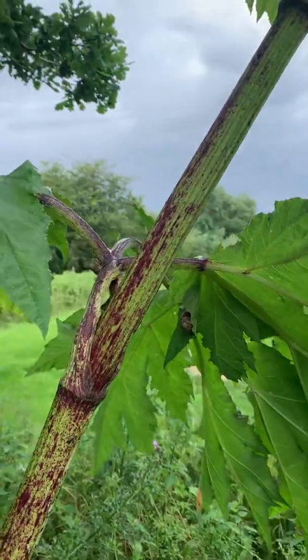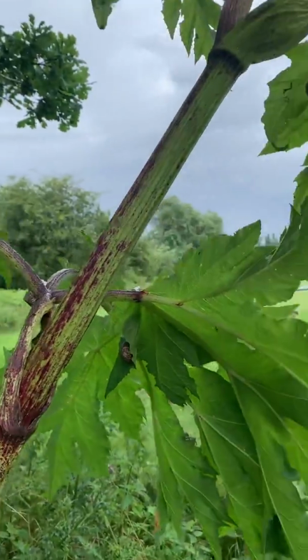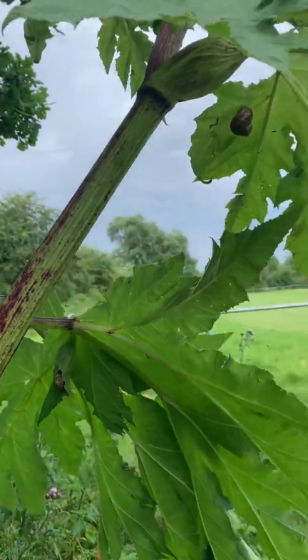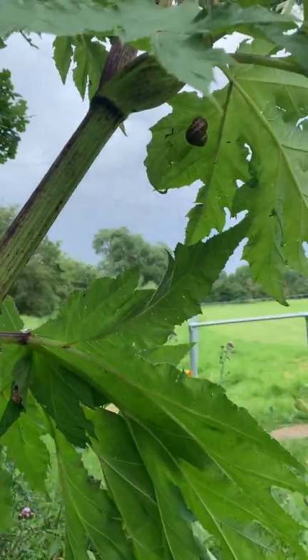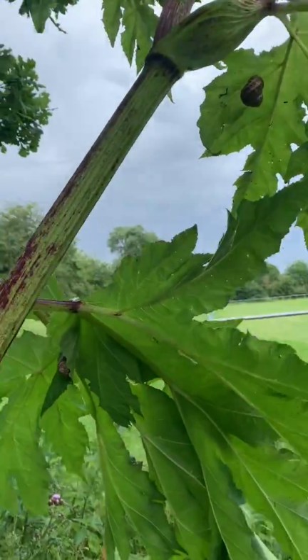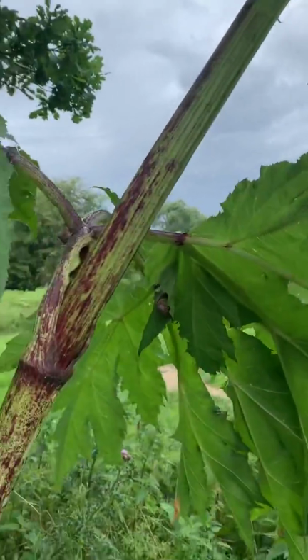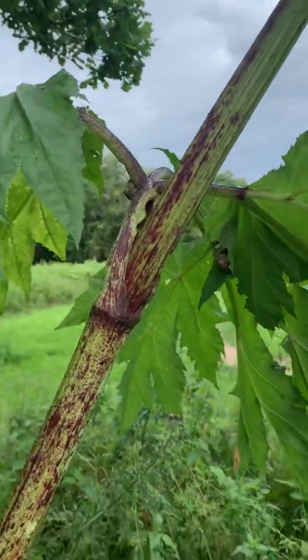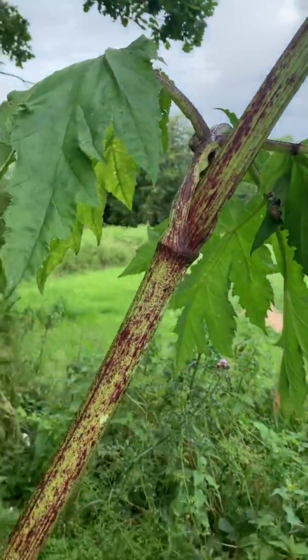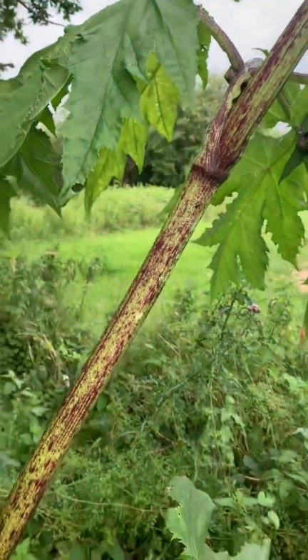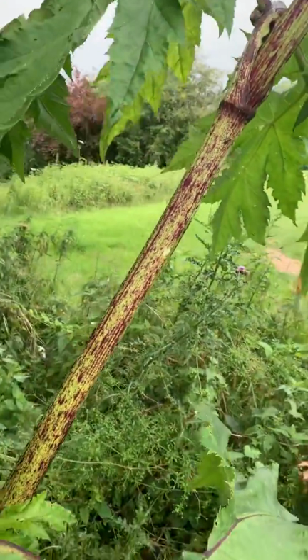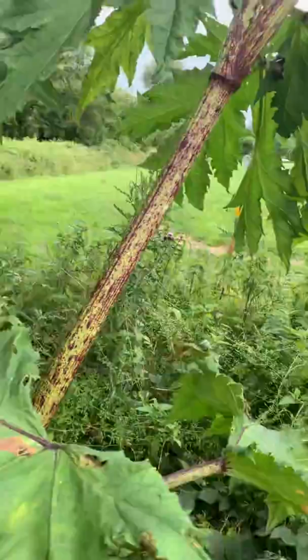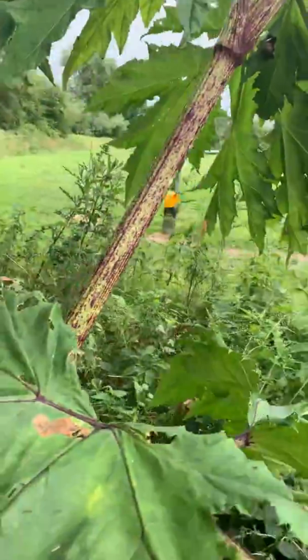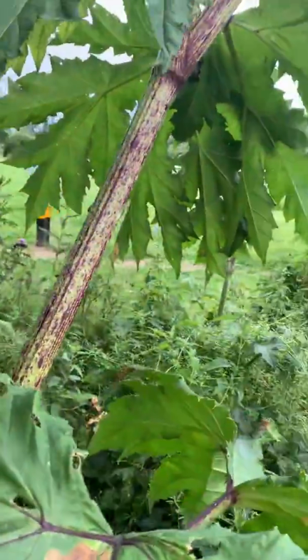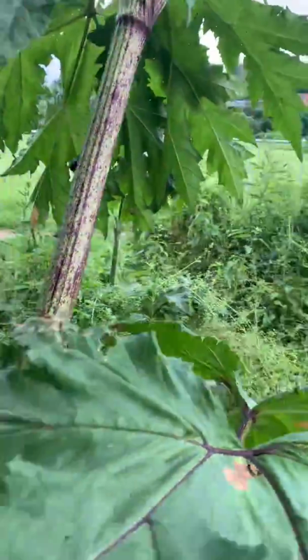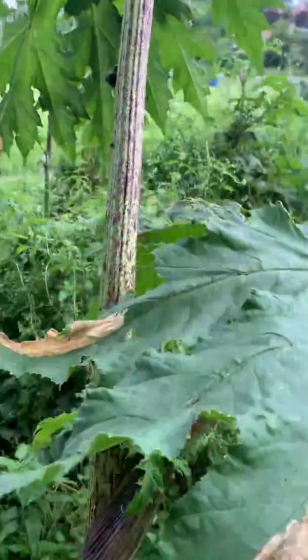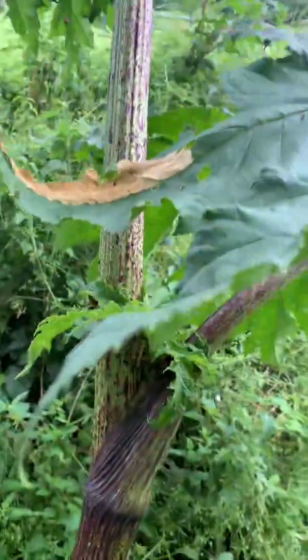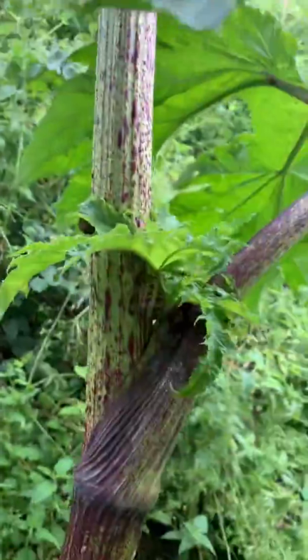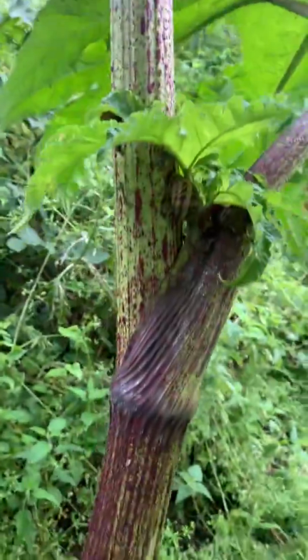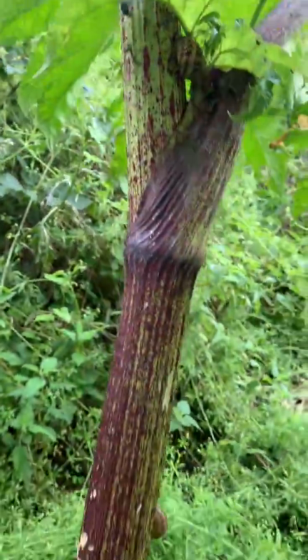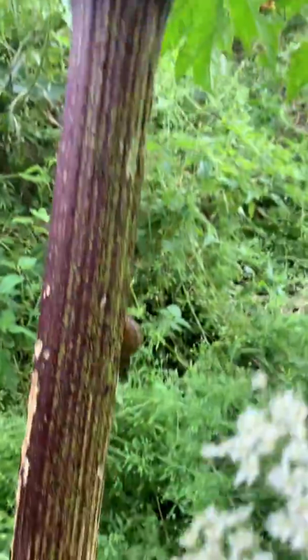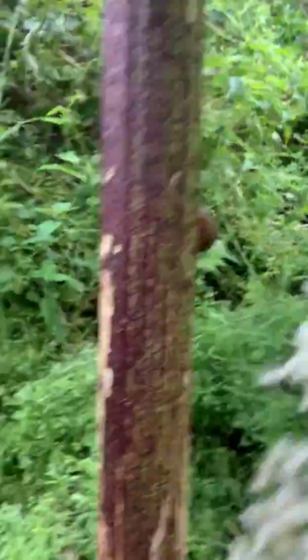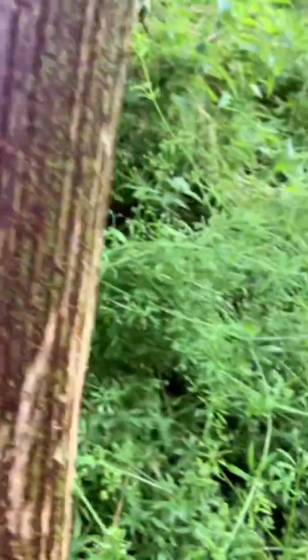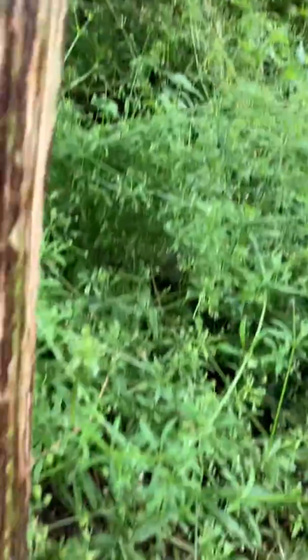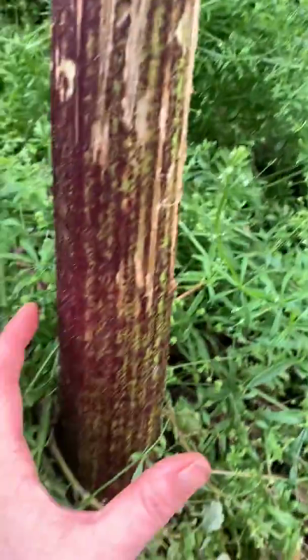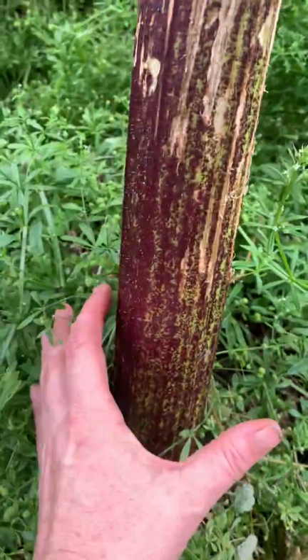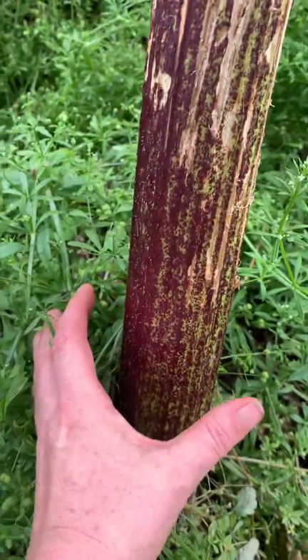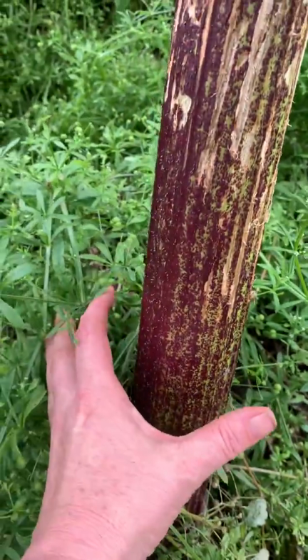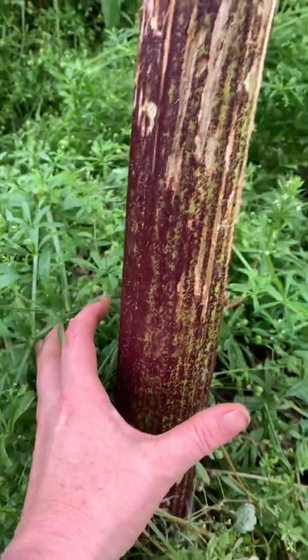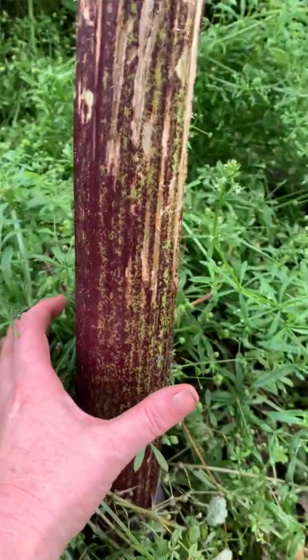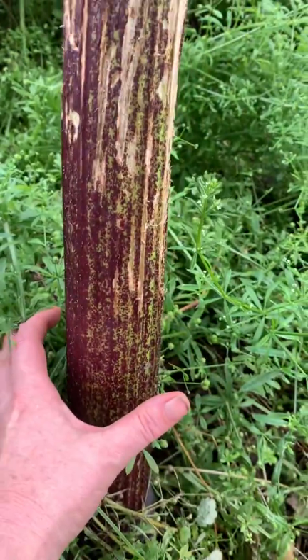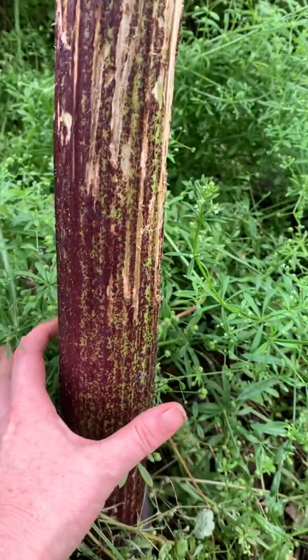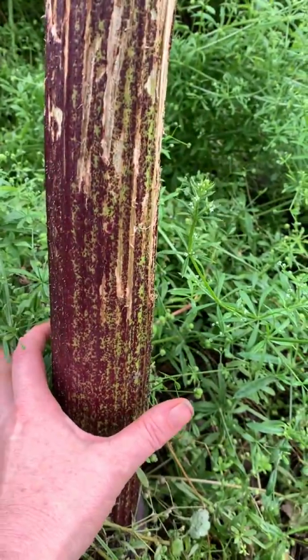It's a habitat for snails — quite a few snails I see on this plant. As I go down, I mean I couldn't even put my hand around the bottom of that, no chance.